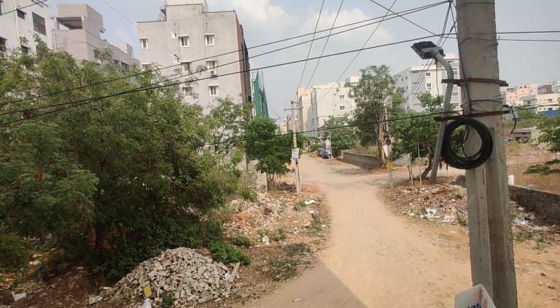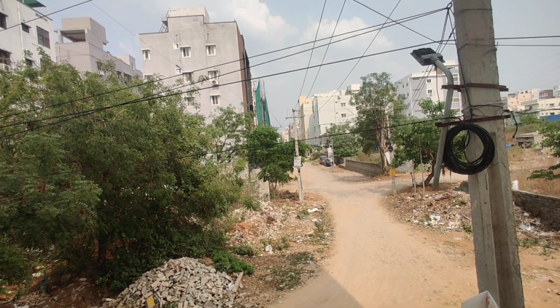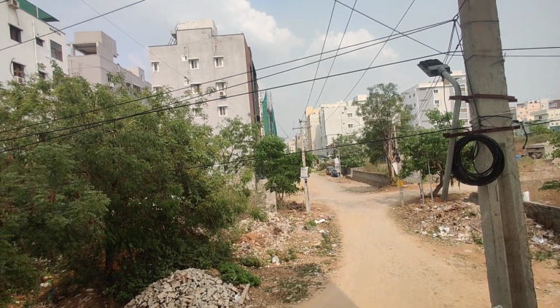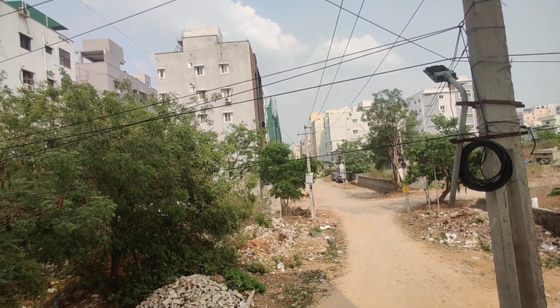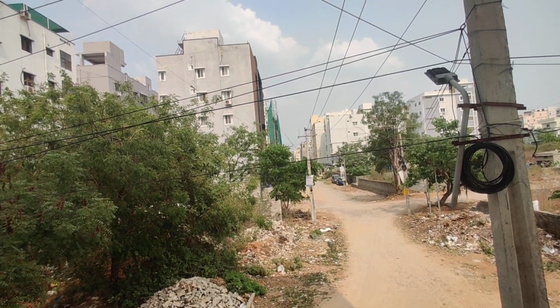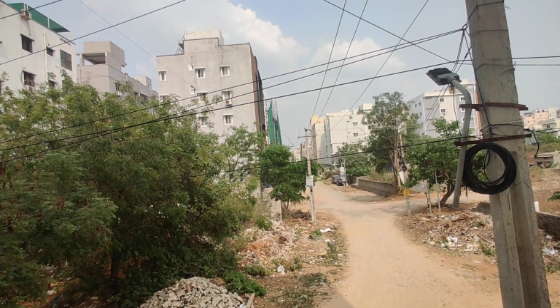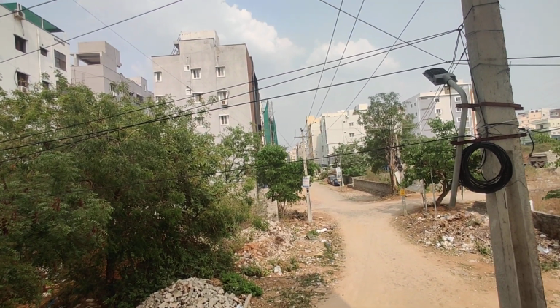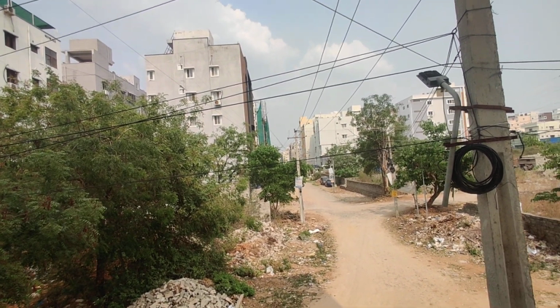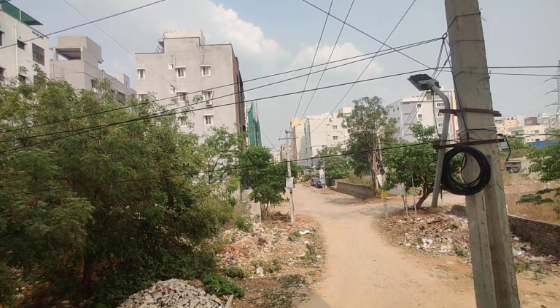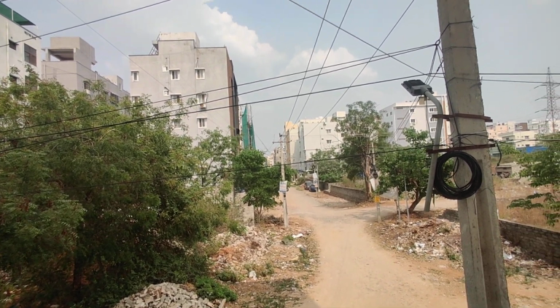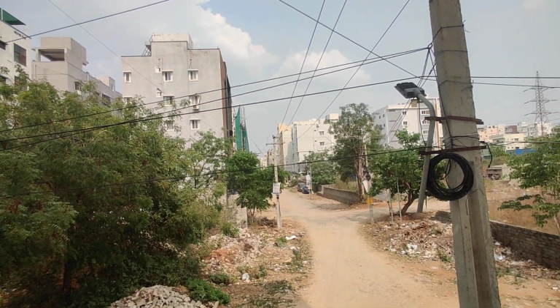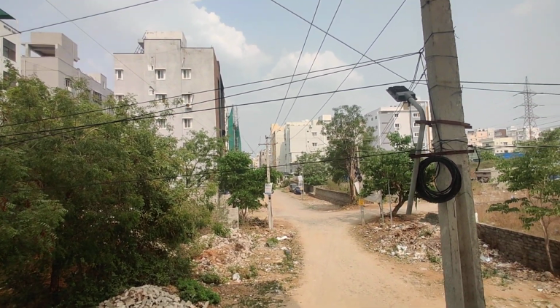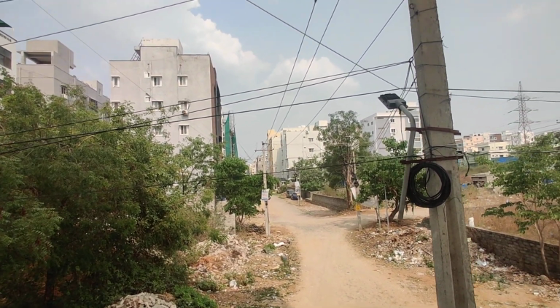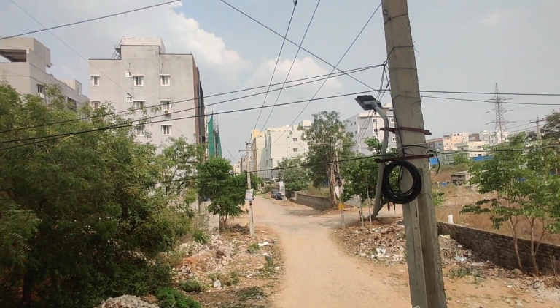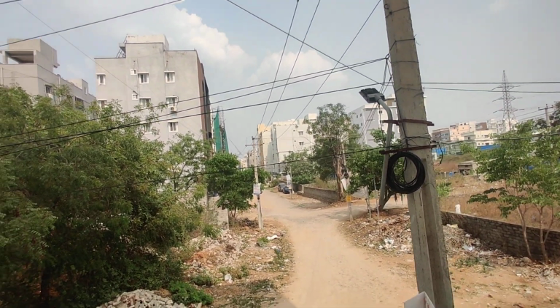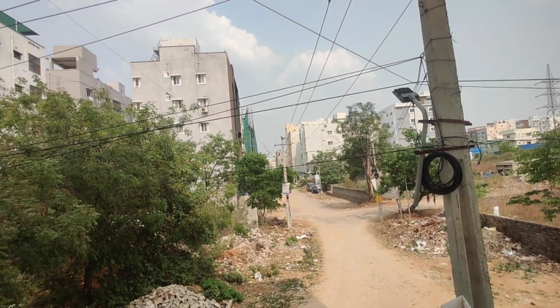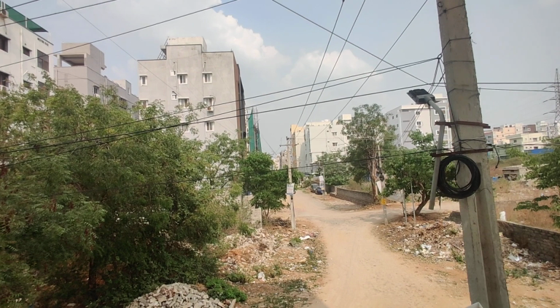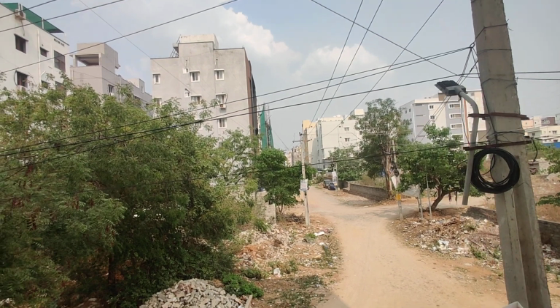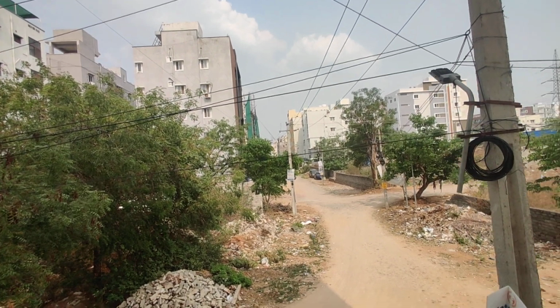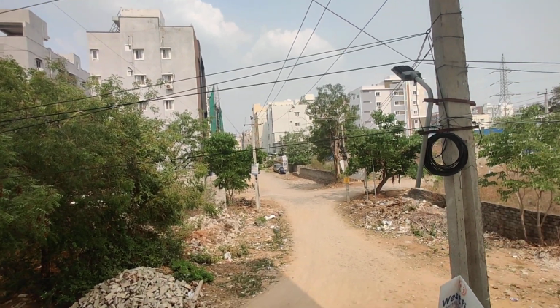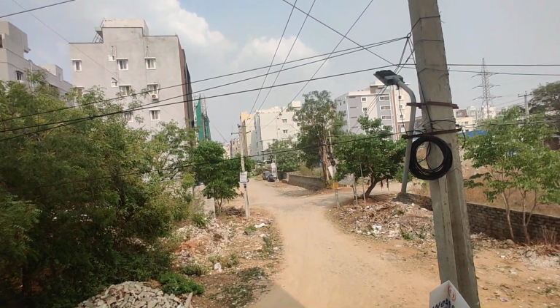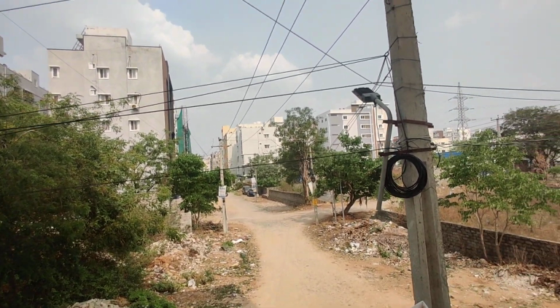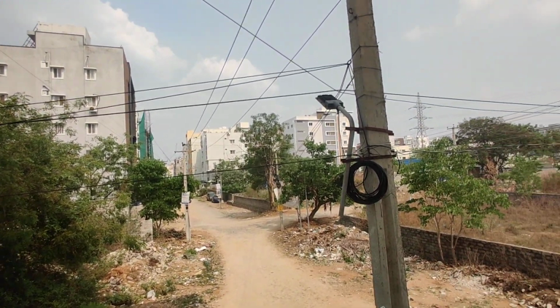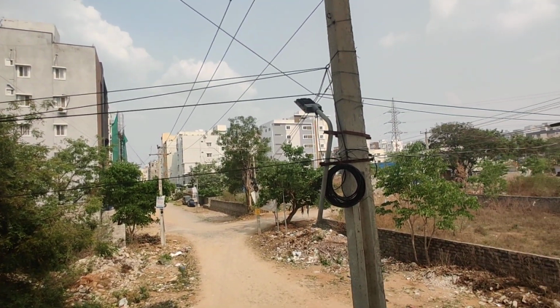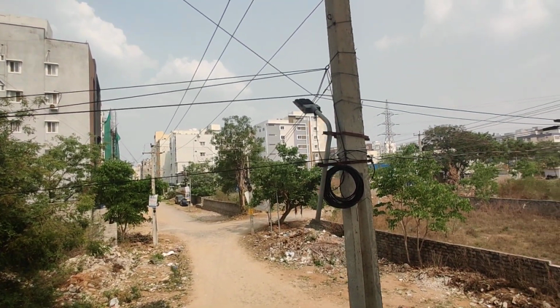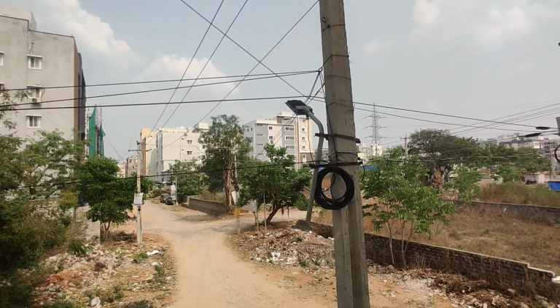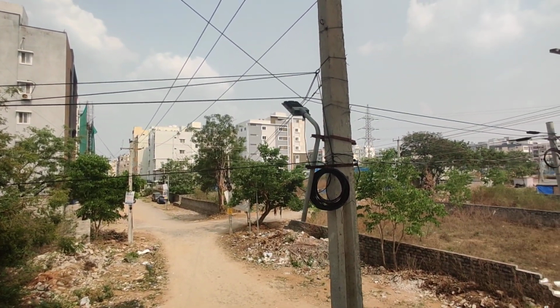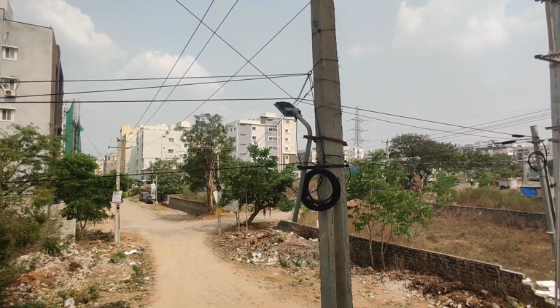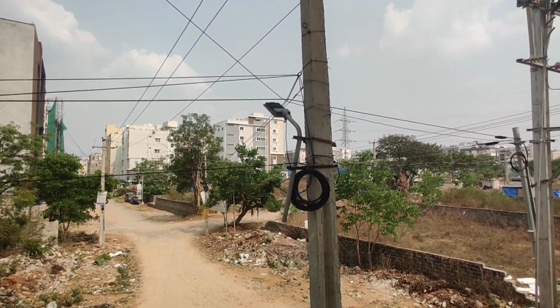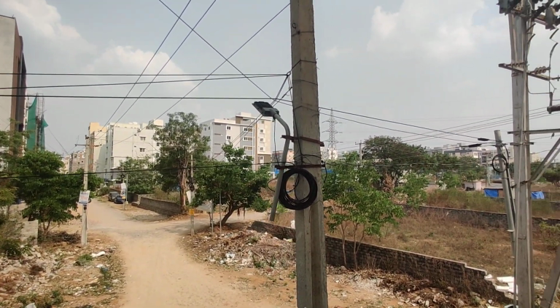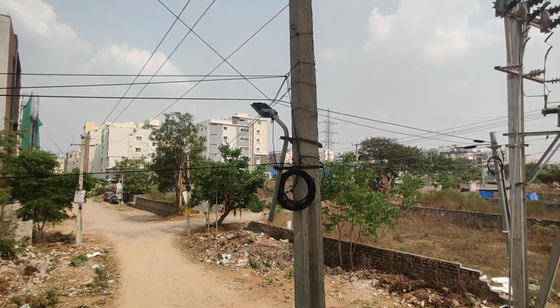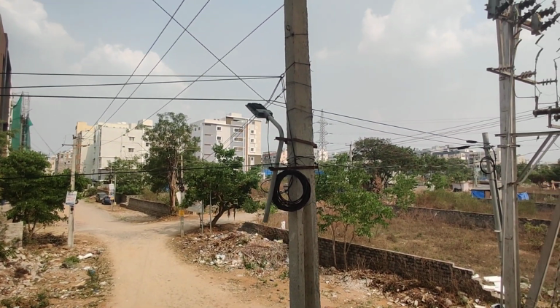This is a ready-to-move, bank loan approved property. Priced at 7,000 per square foot. For better queries and any offers, contact us. Thank you.